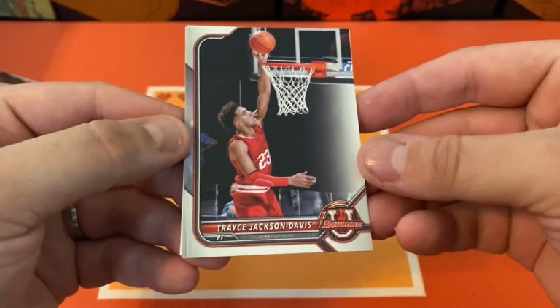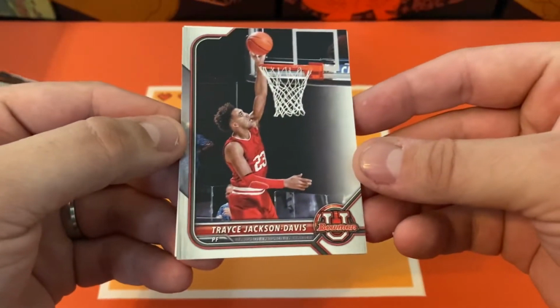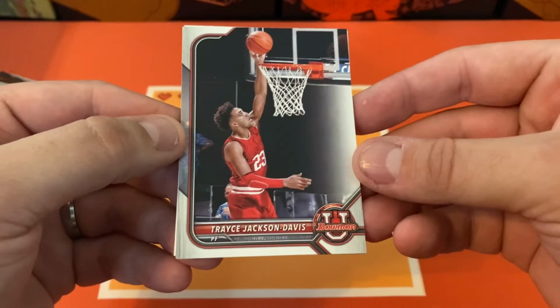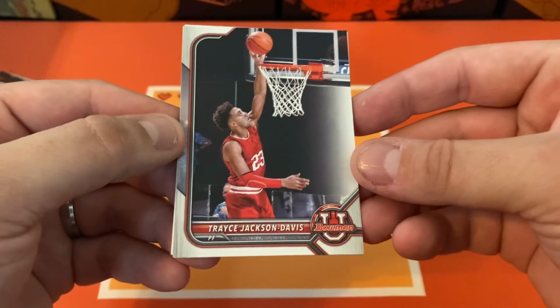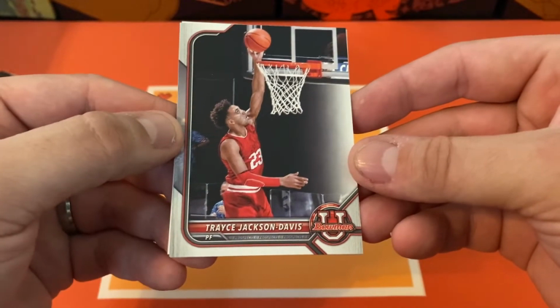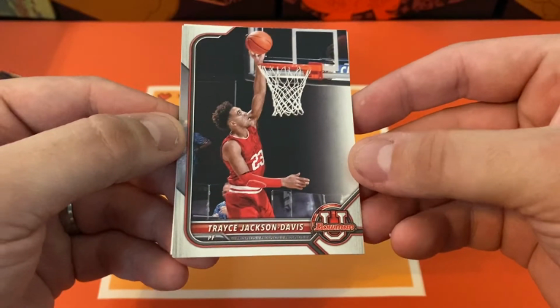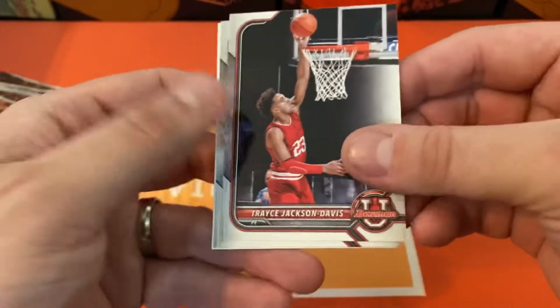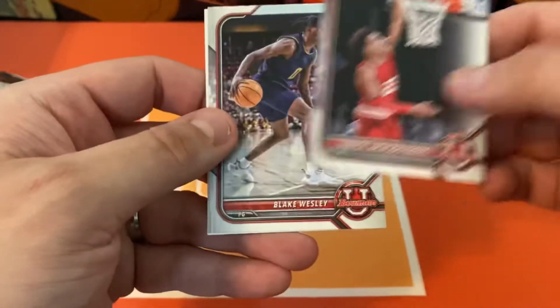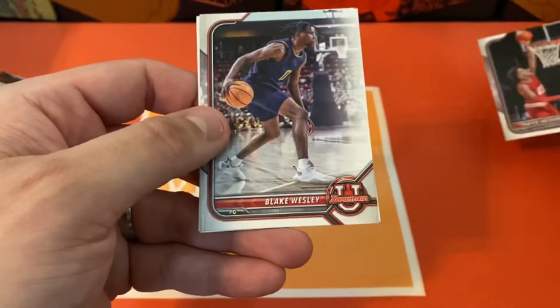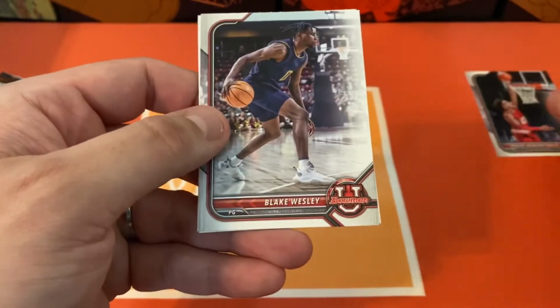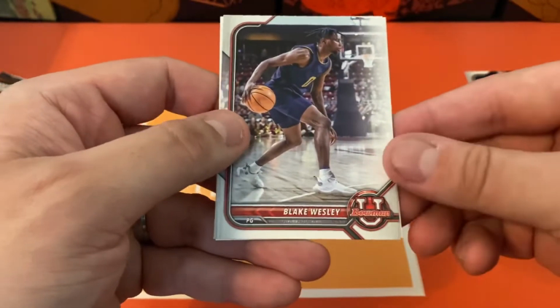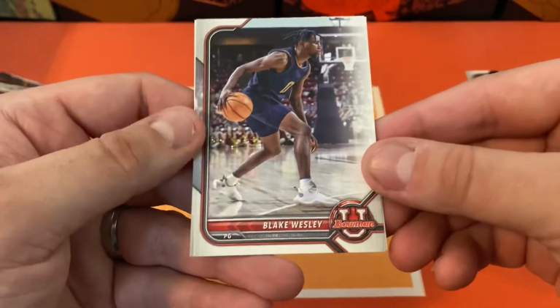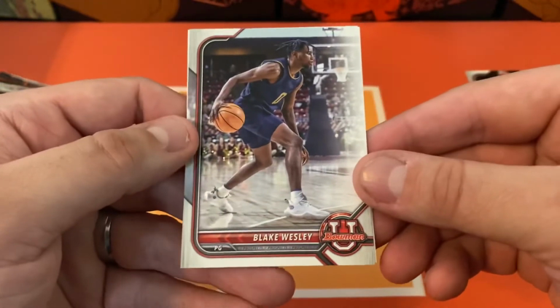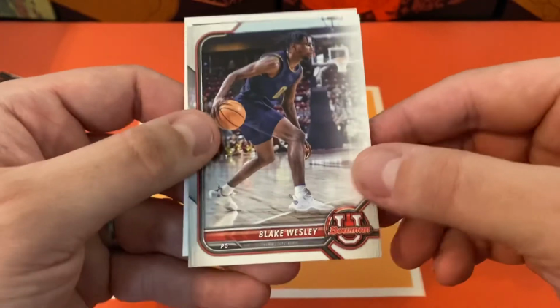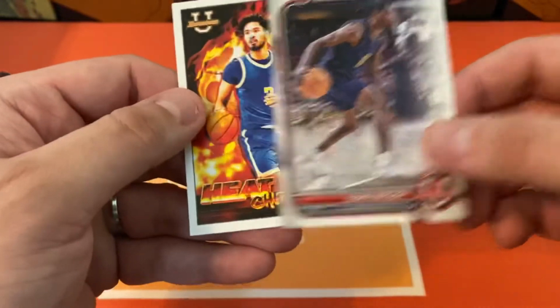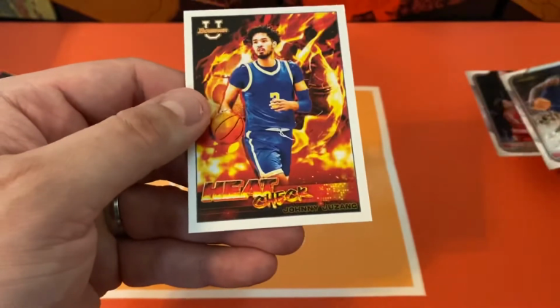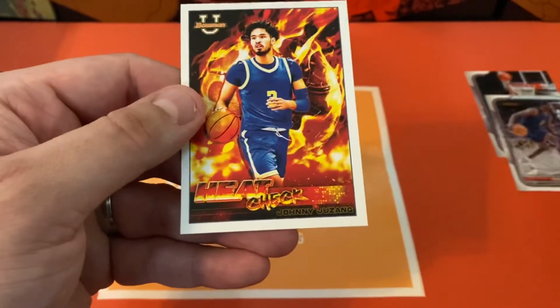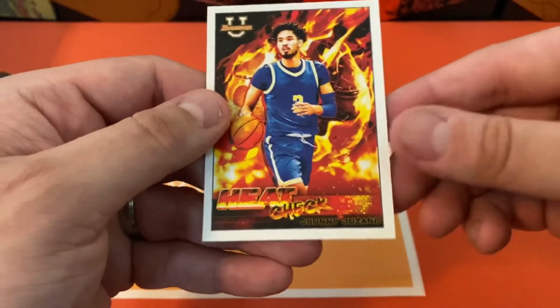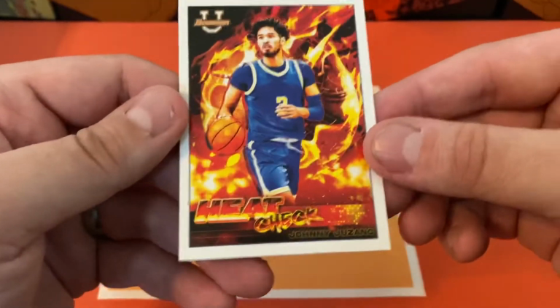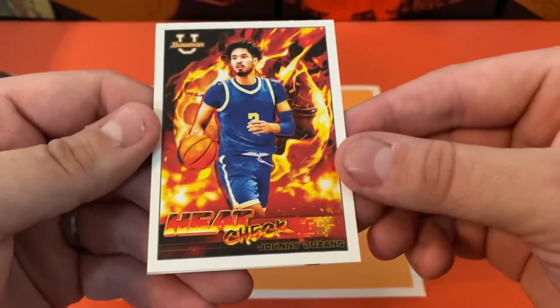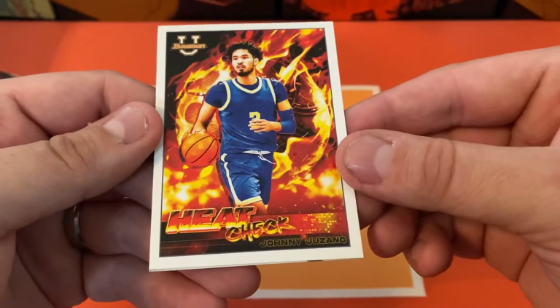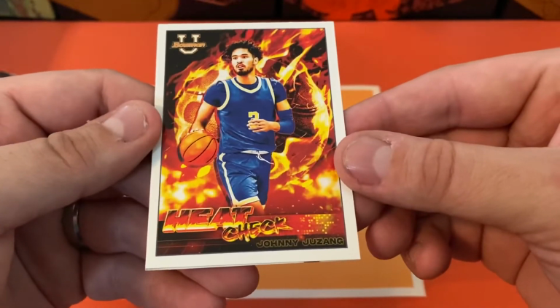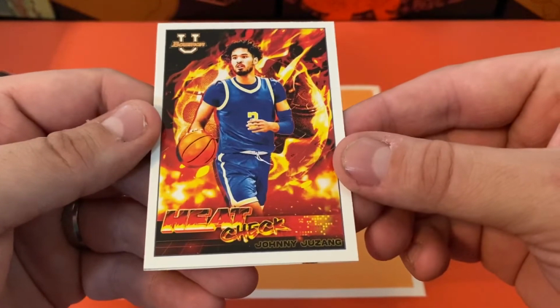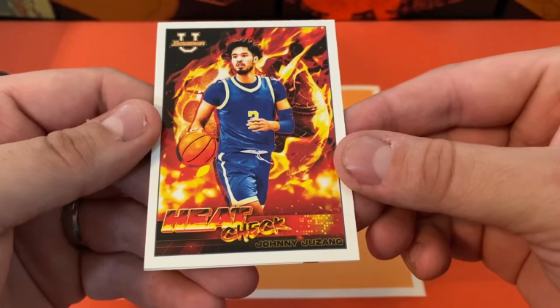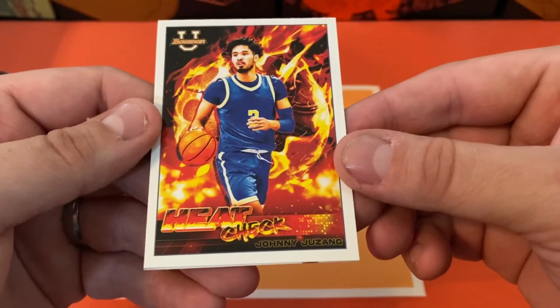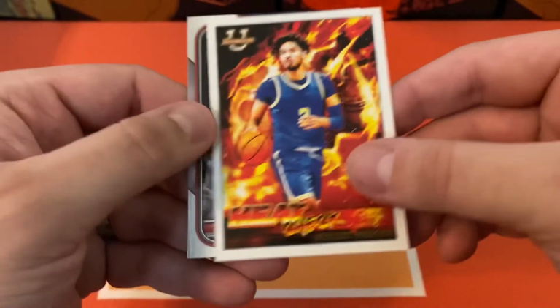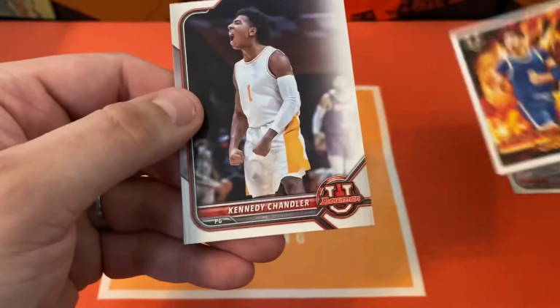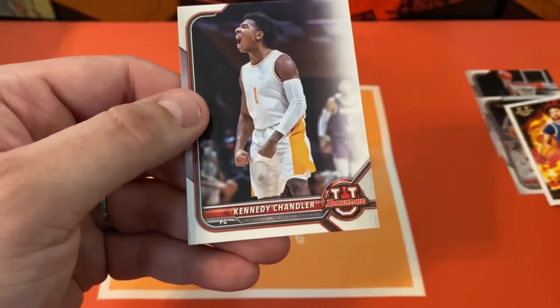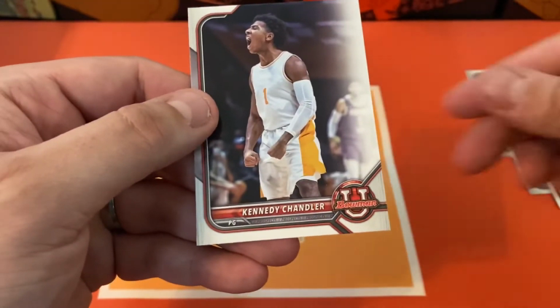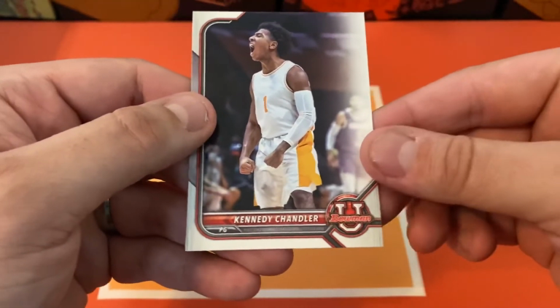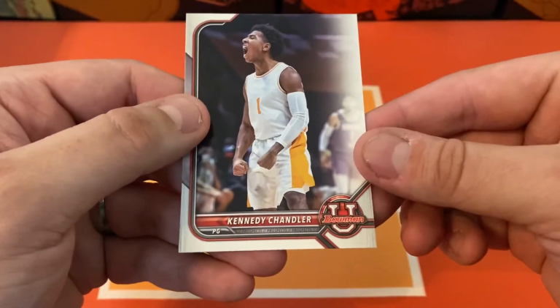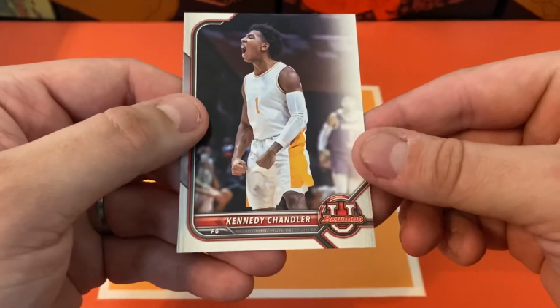First pack we're going to have Tracy Davis, Blake Wesley, and we got a heat check of Johnny, and then a Kennedy Chandler.